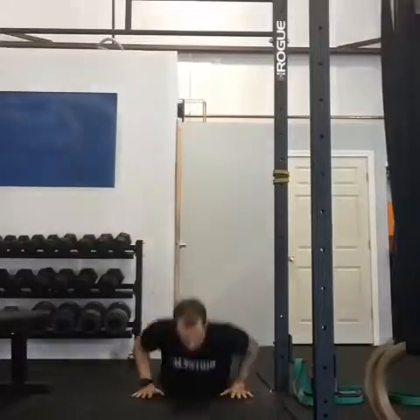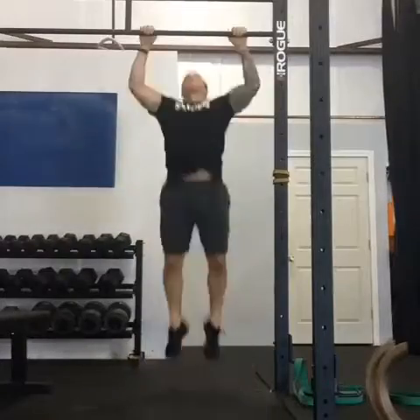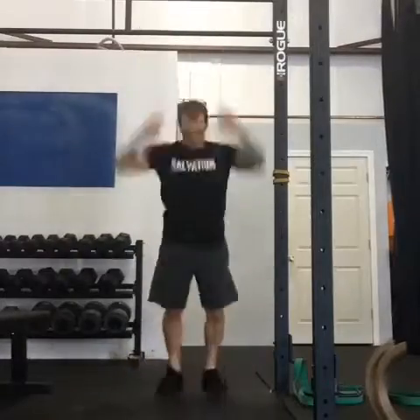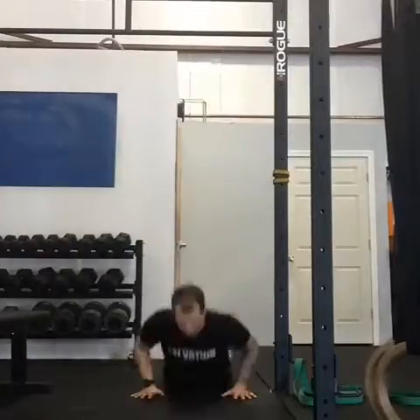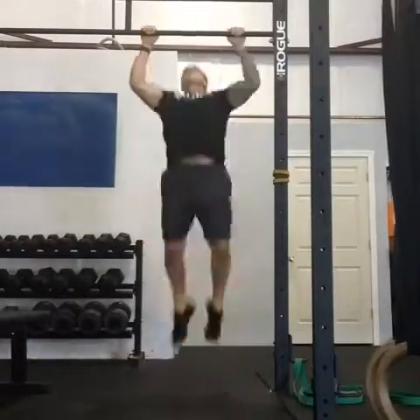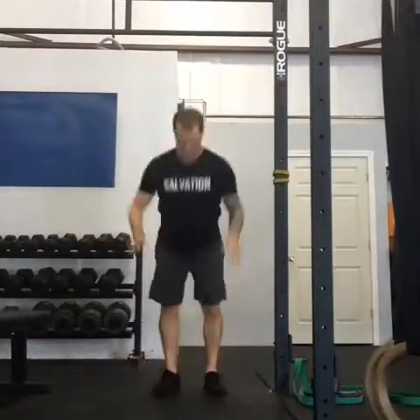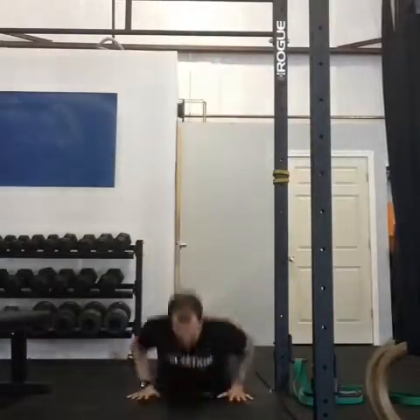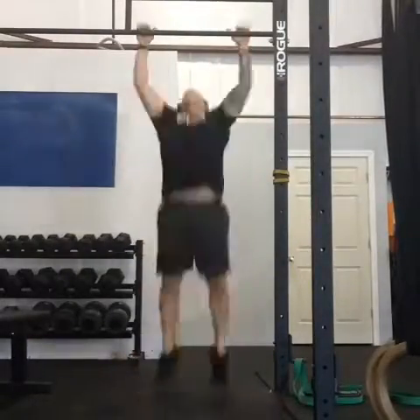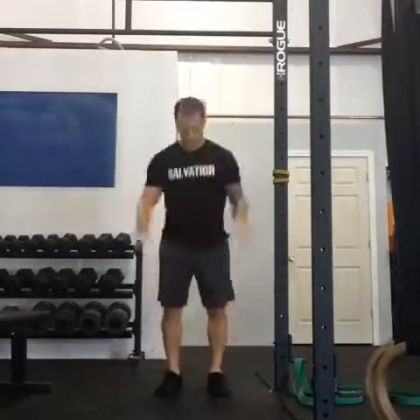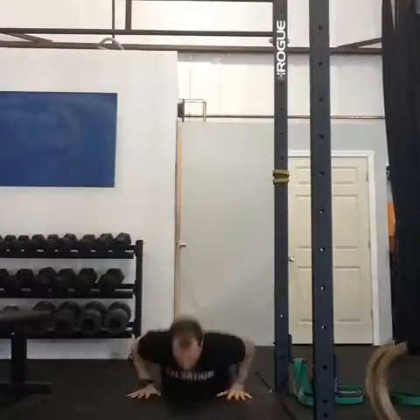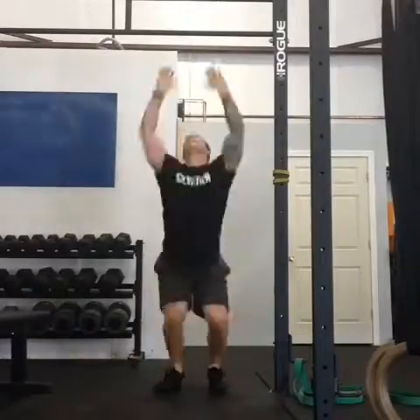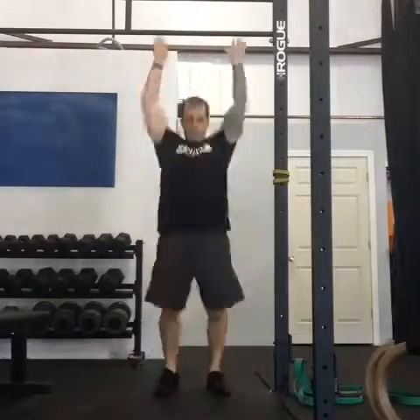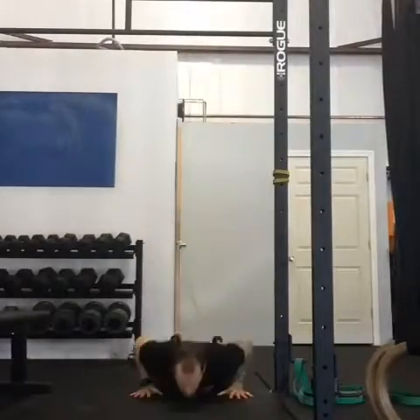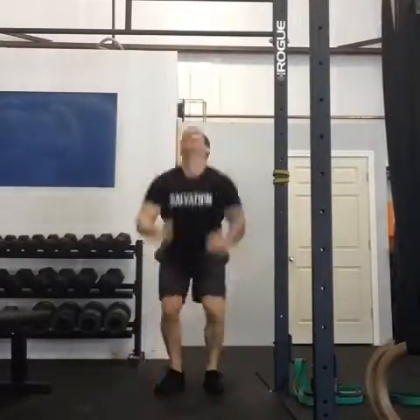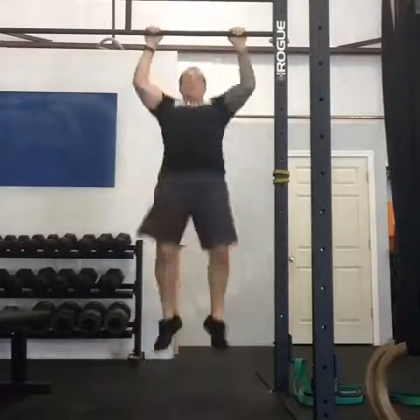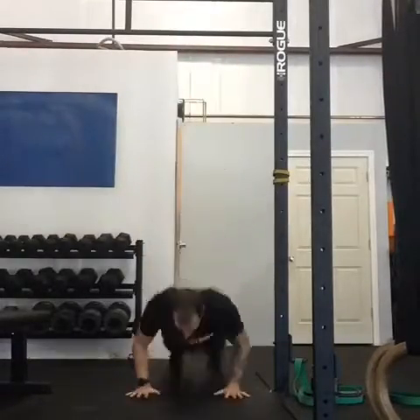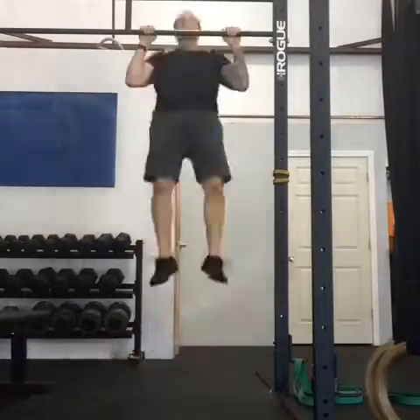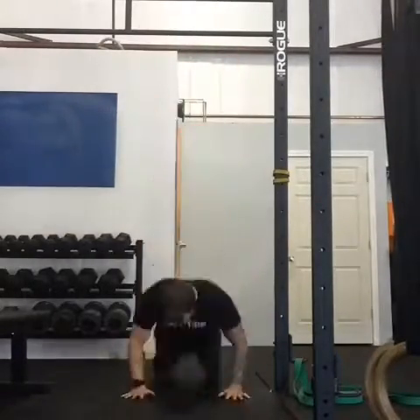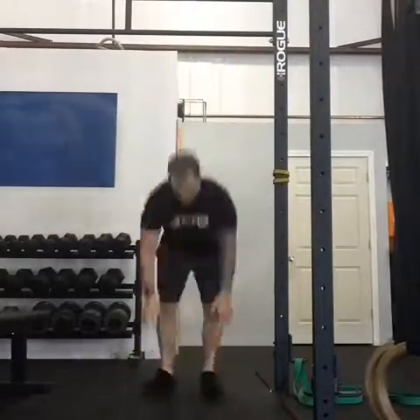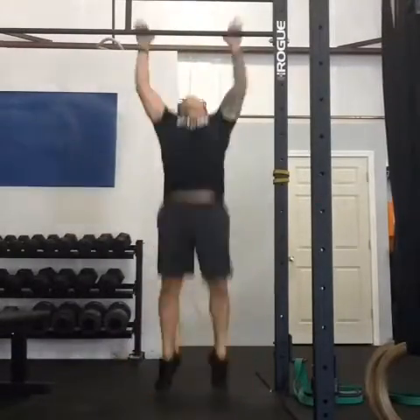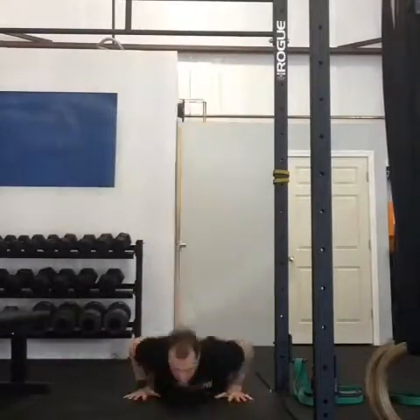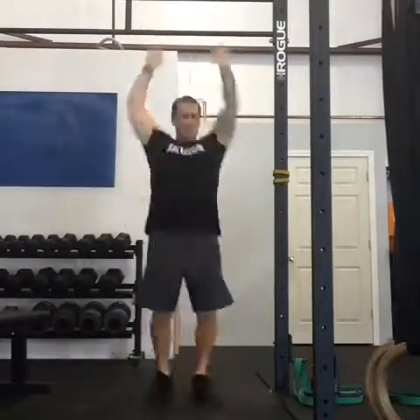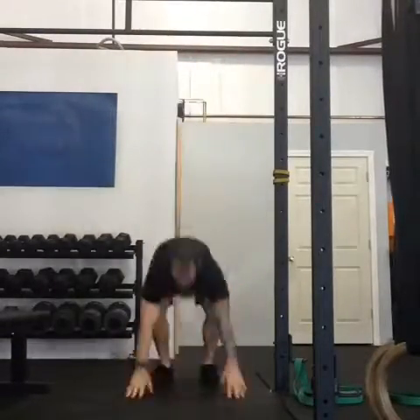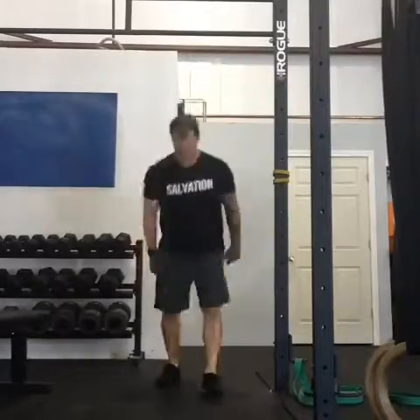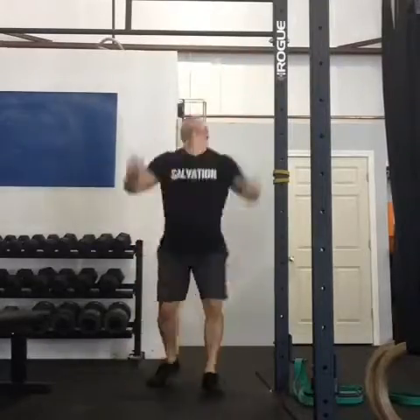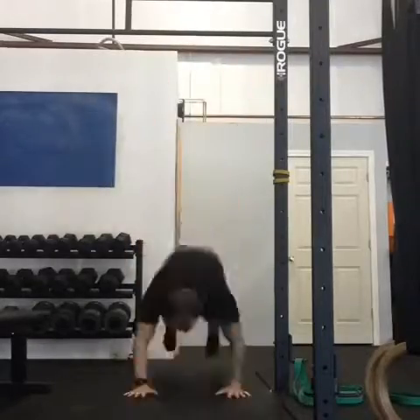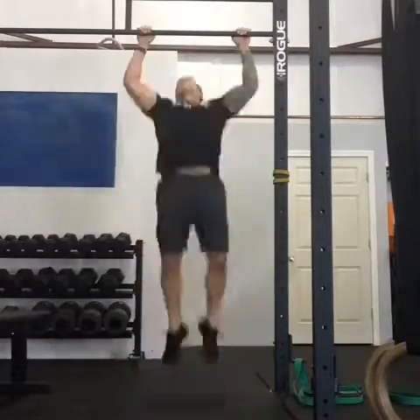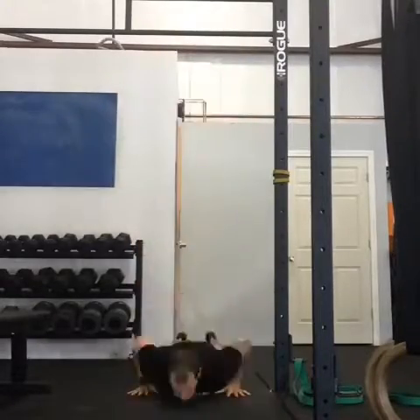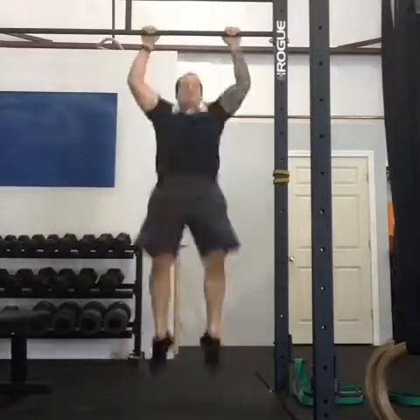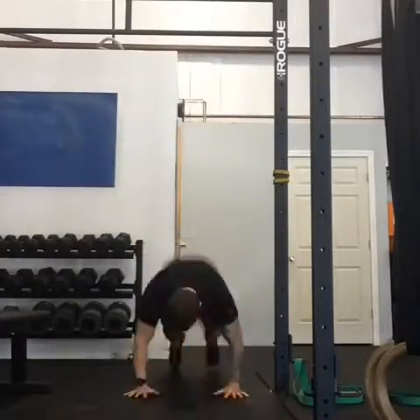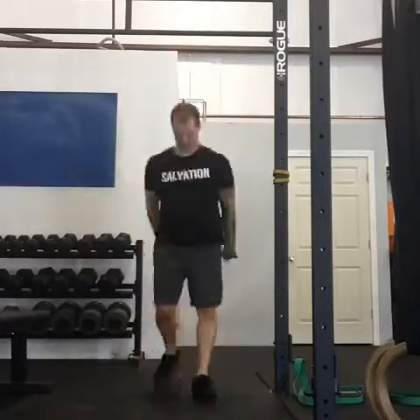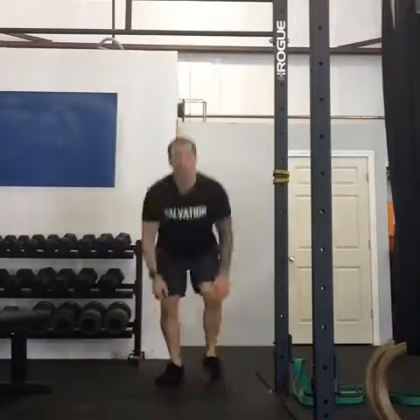The last push-up variation — and the one that took the longest — was burpee pull-ups. So a burpee, which is more or less a controlled fall (we'll call it a push-up), and then as you come out of the push-up, look up, jump, and try to get that chest to the bar.